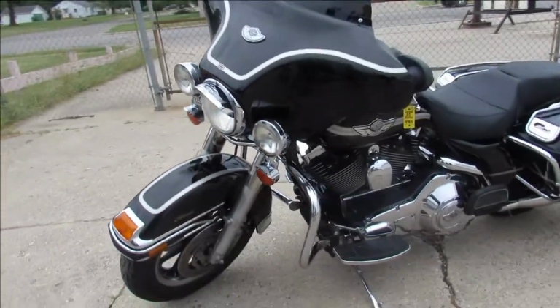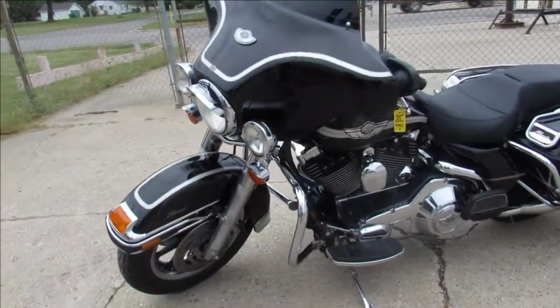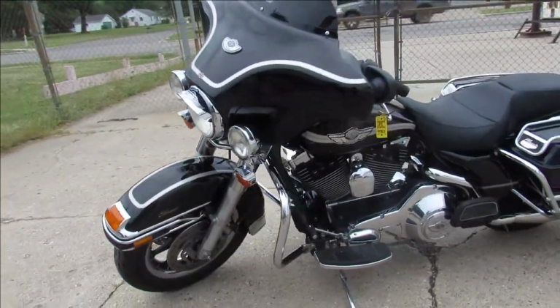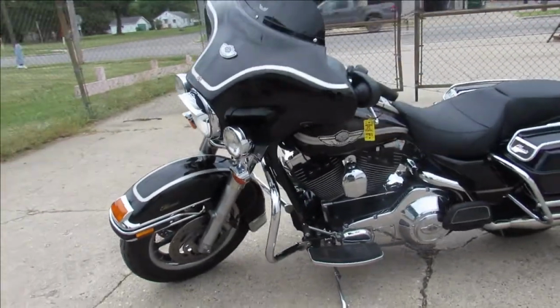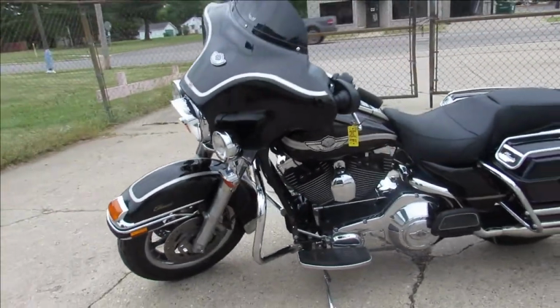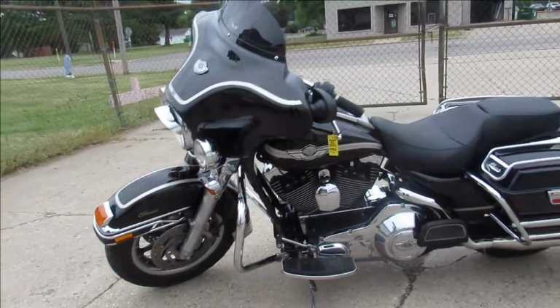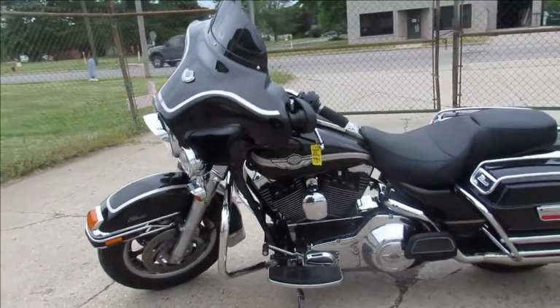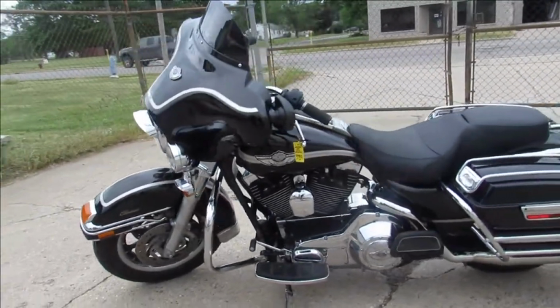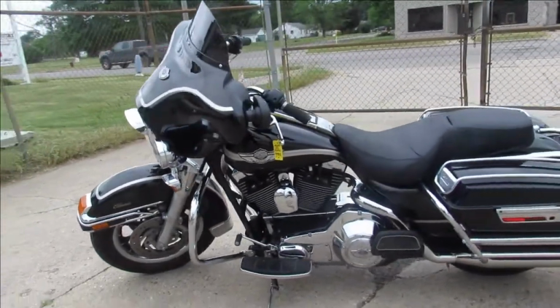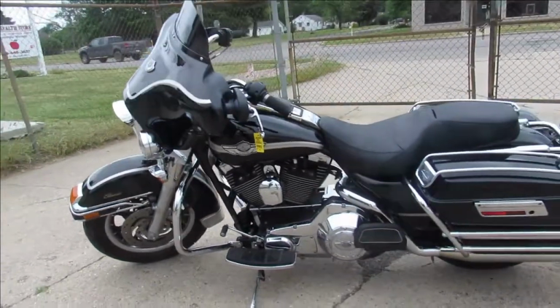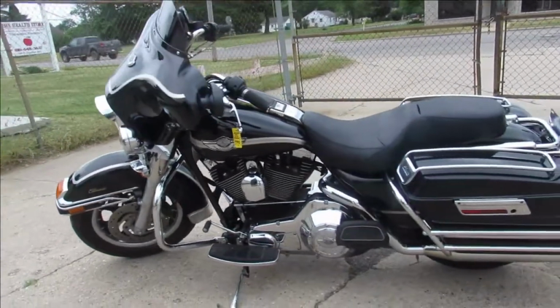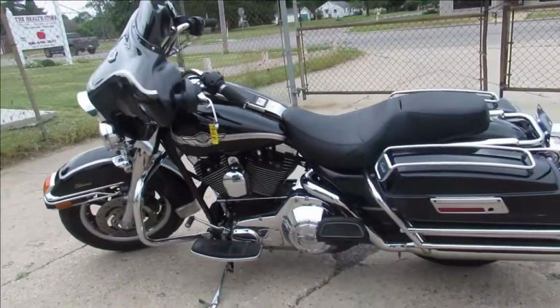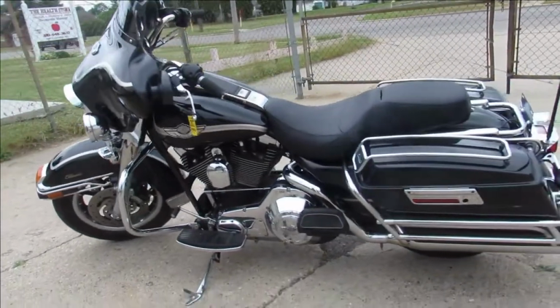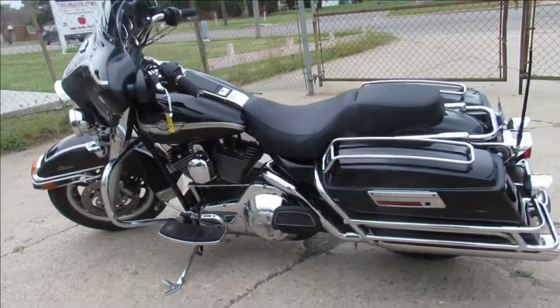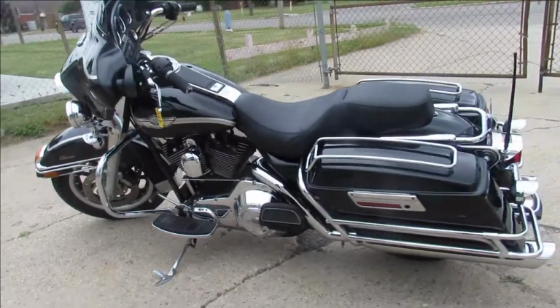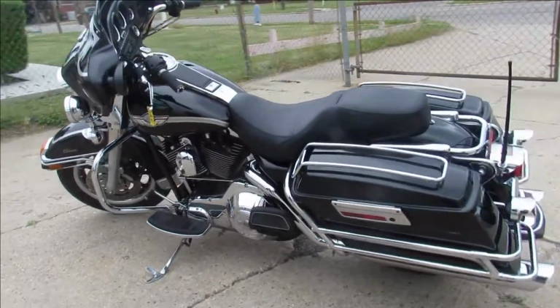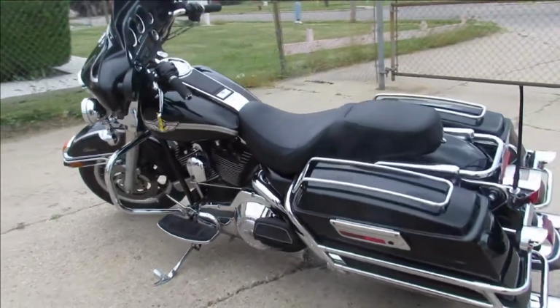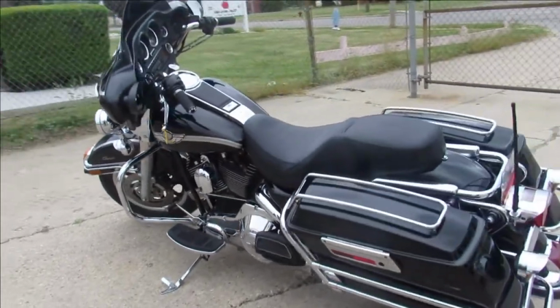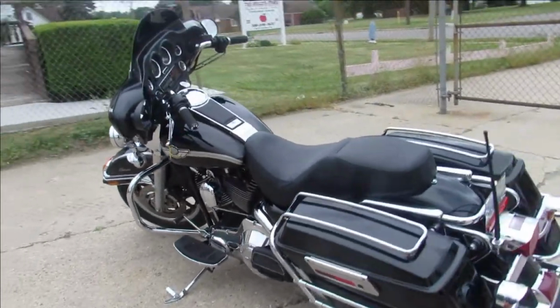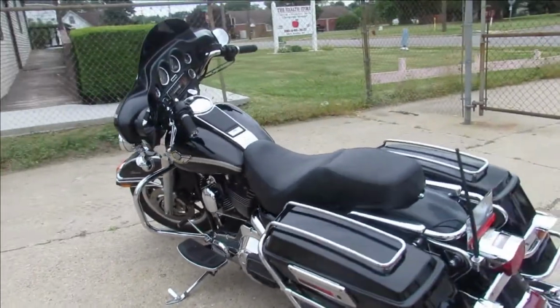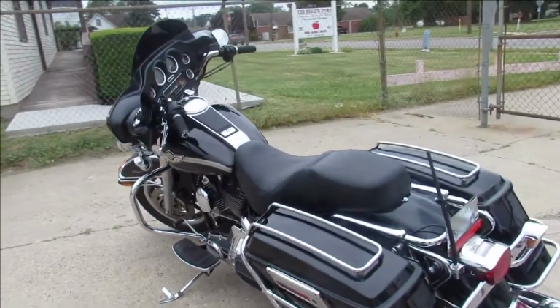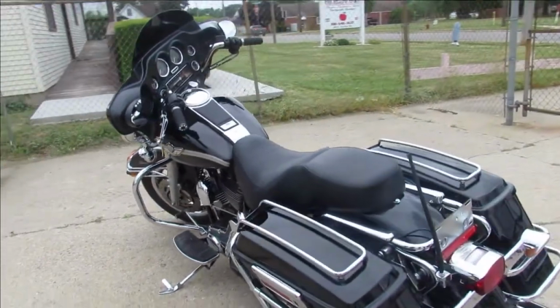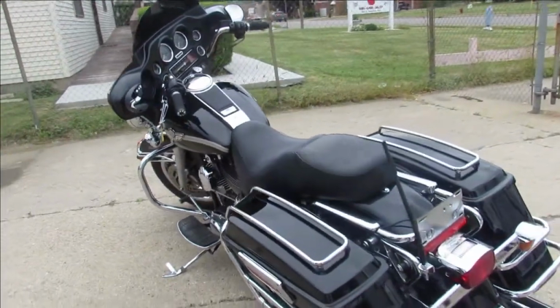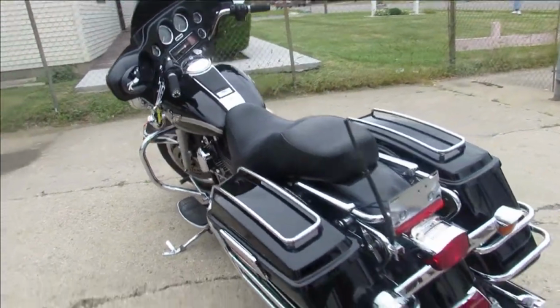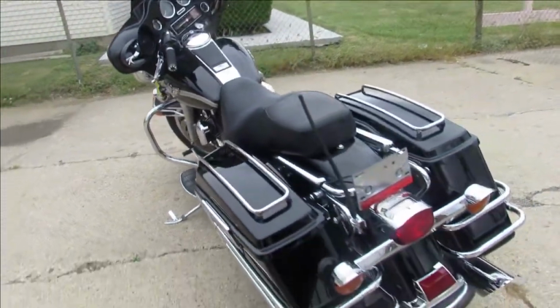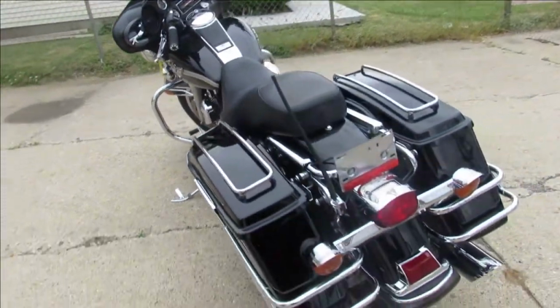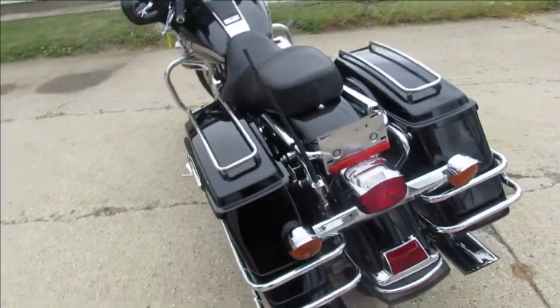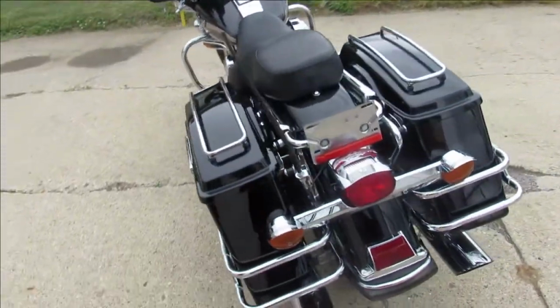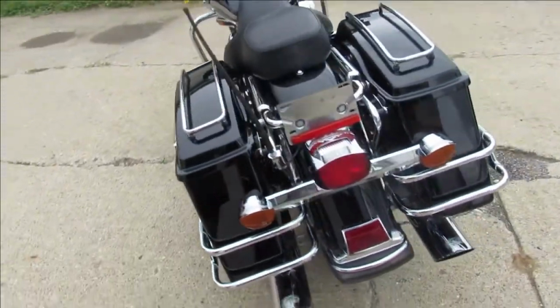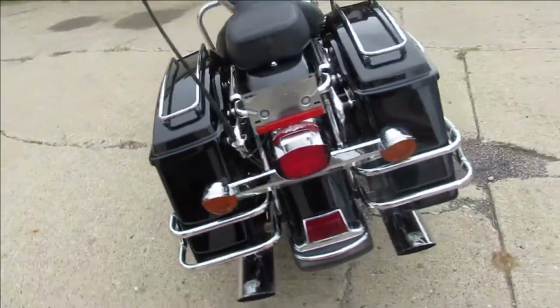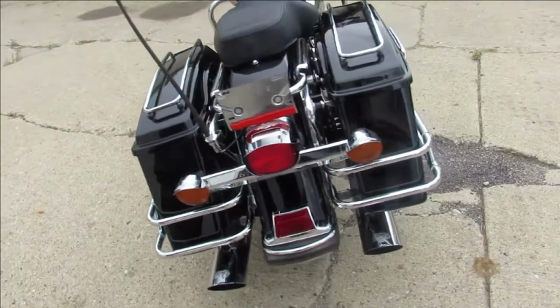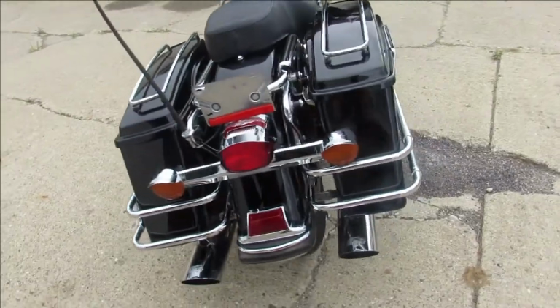It's got dual vans and Heinz exhaust. Really brings this 100th Anniversary Electra Glide to life. This thing sounds great. Hard to find bike in this kind of condition — nearly impossible.